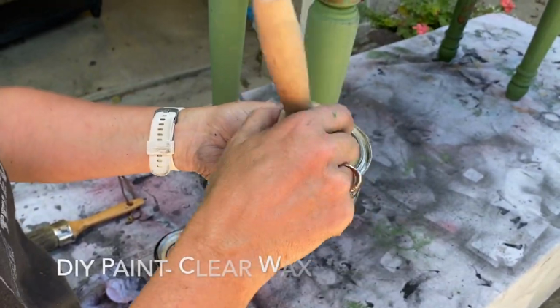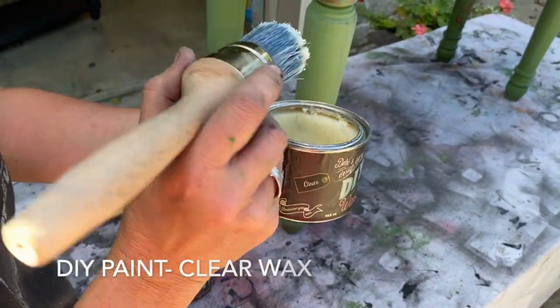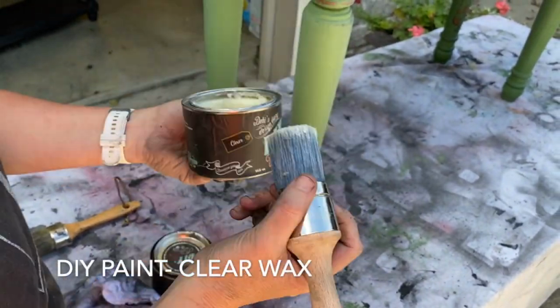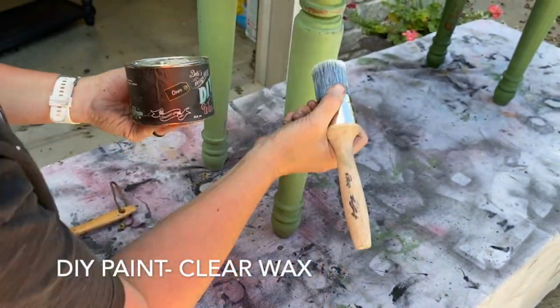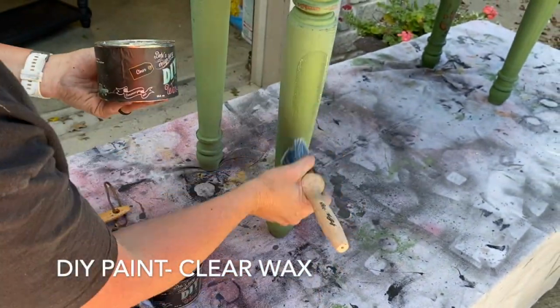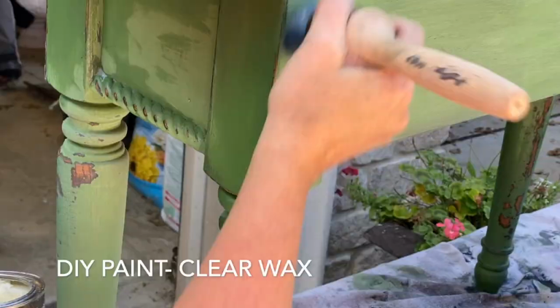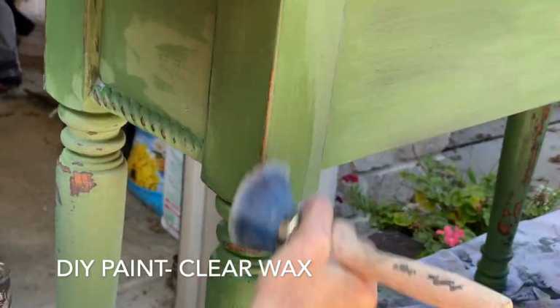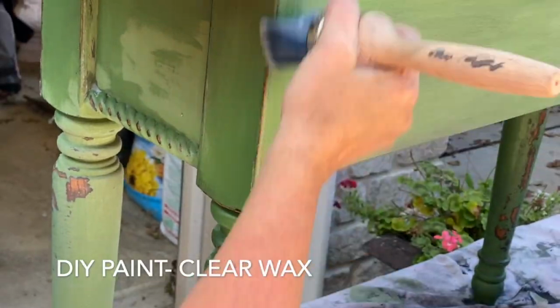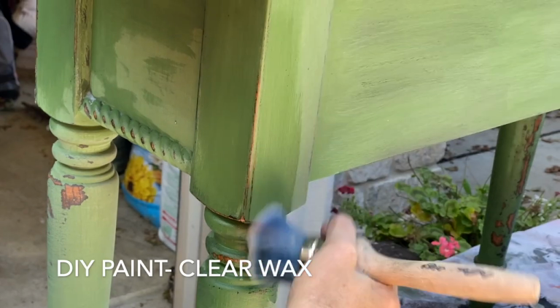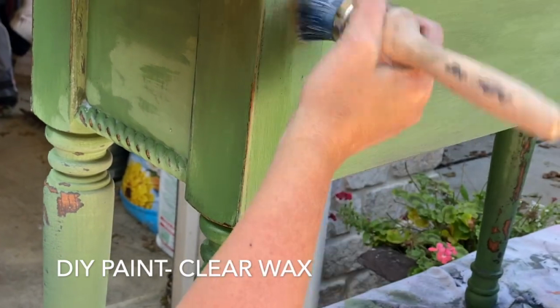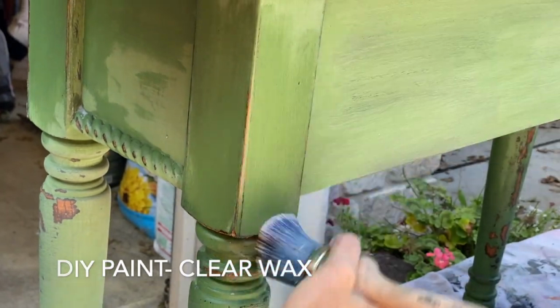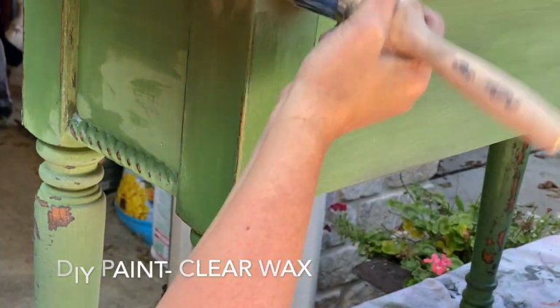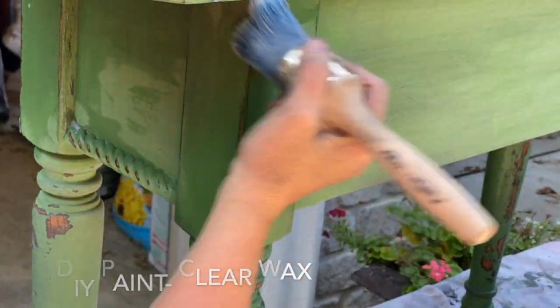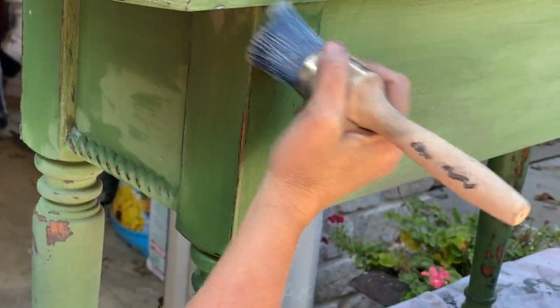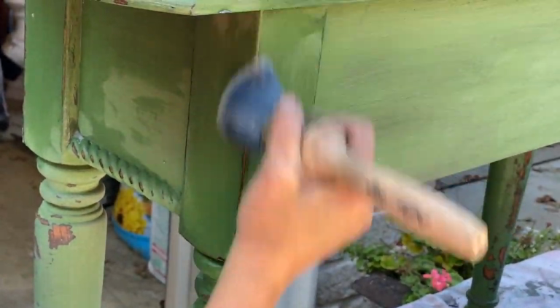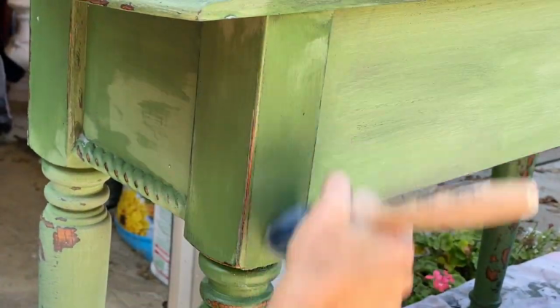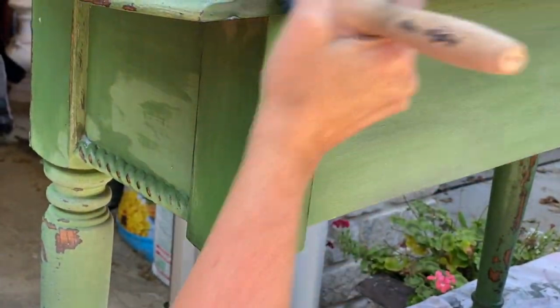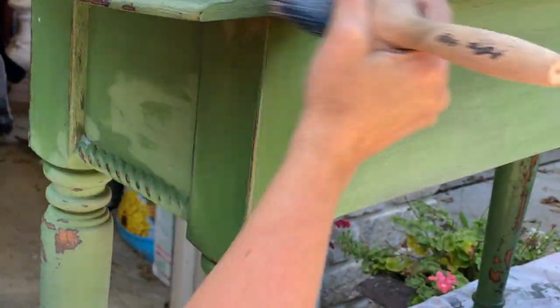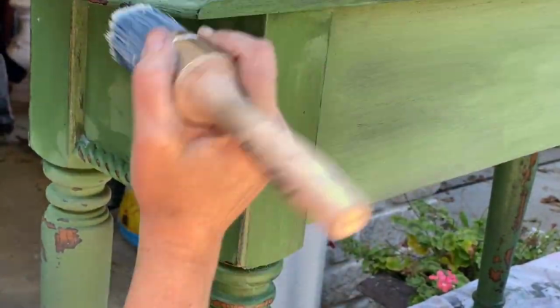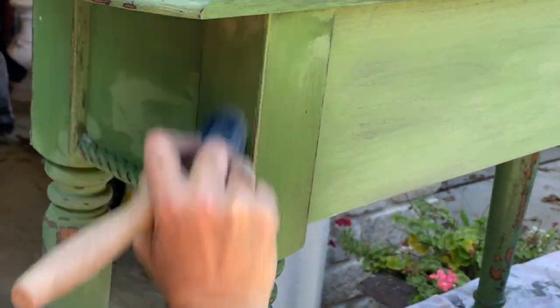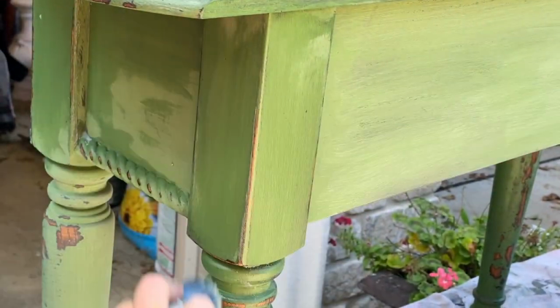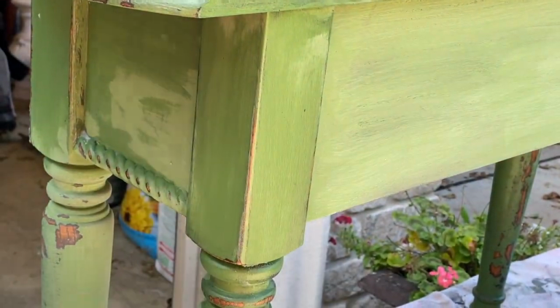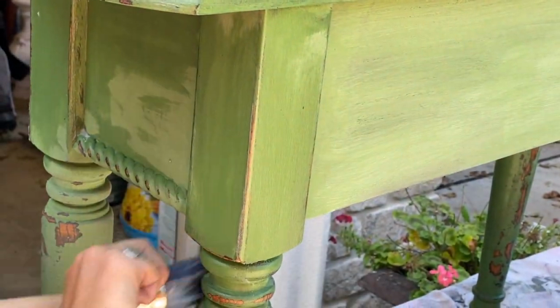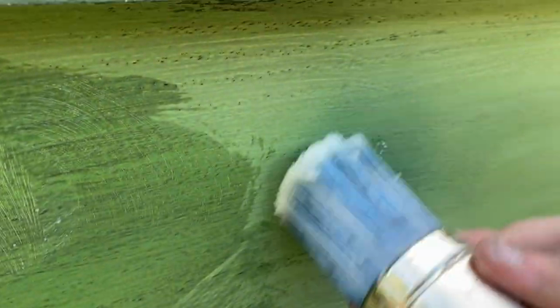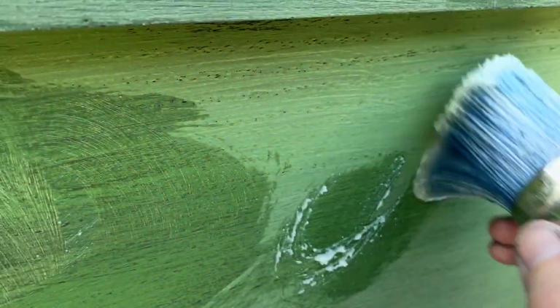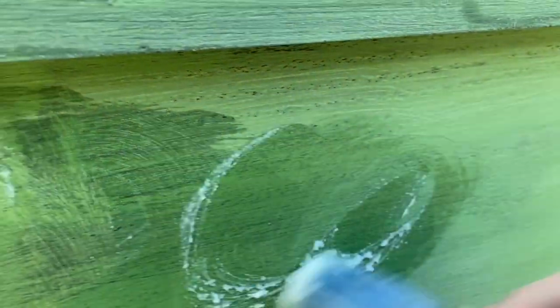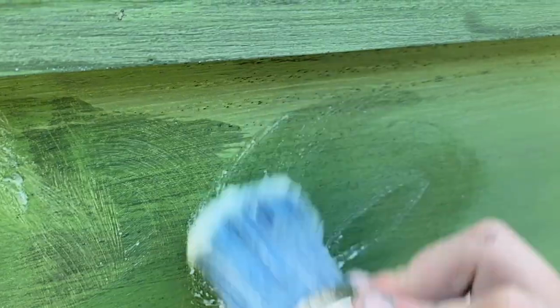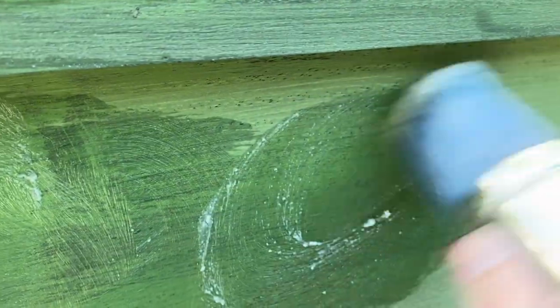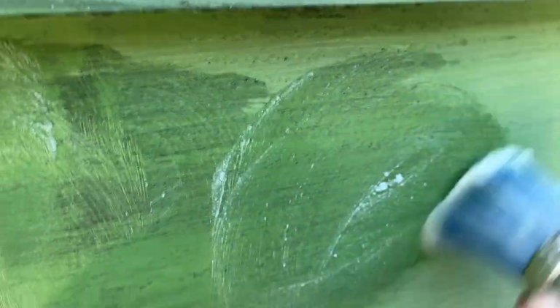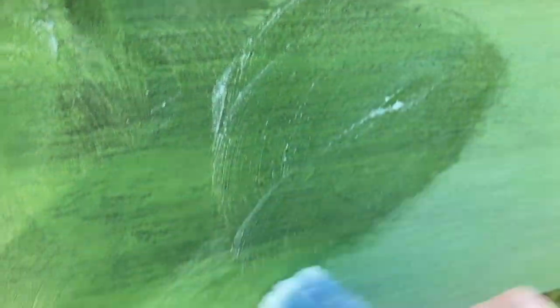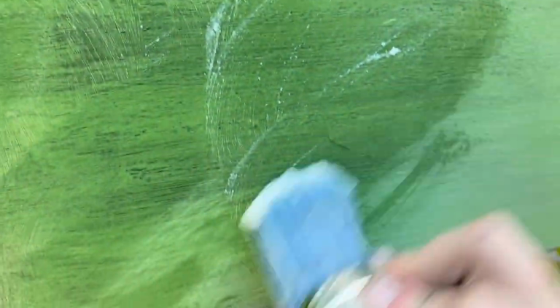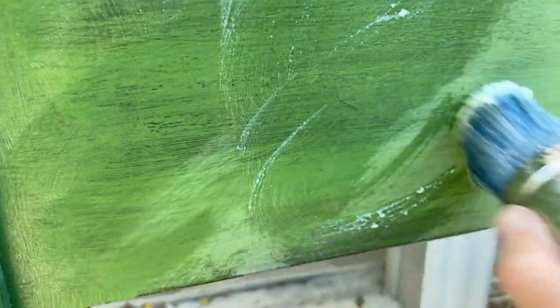Next I put one coat of DIY paint clear wax, followed by one coat of the DIY paint dark wax, and I wiped back any excess.